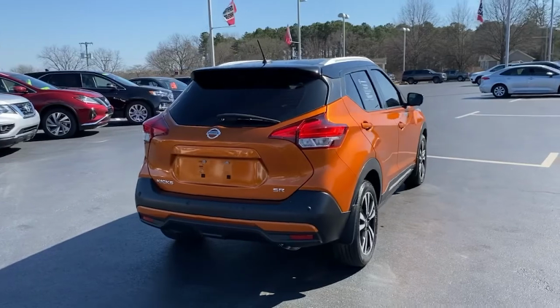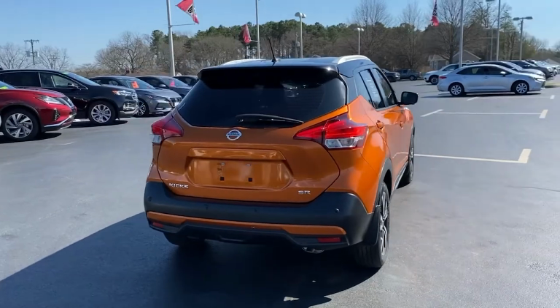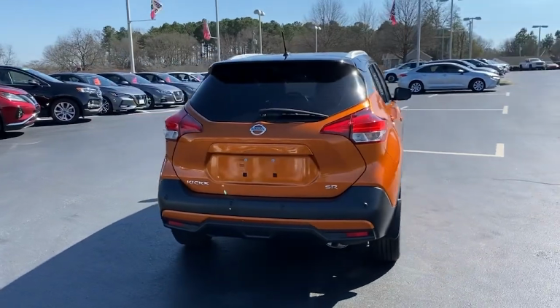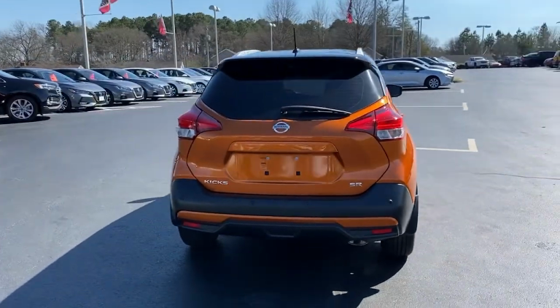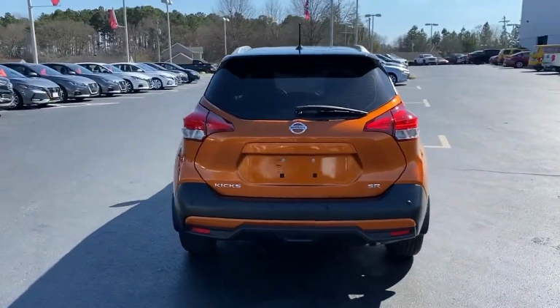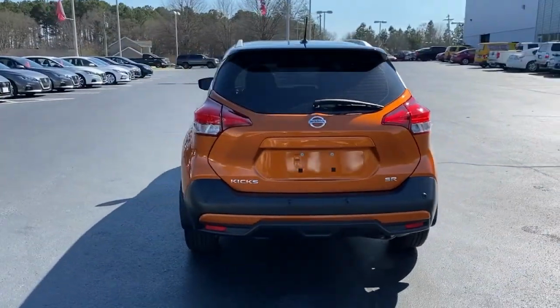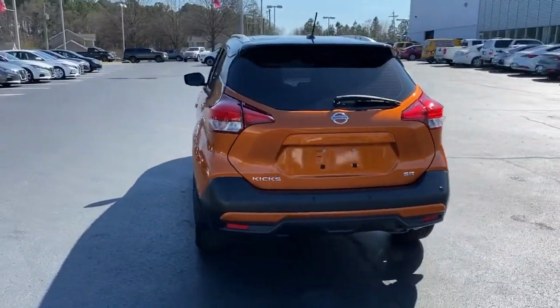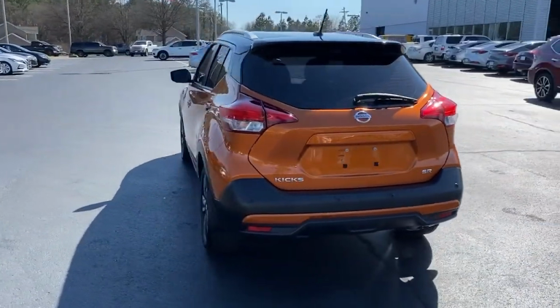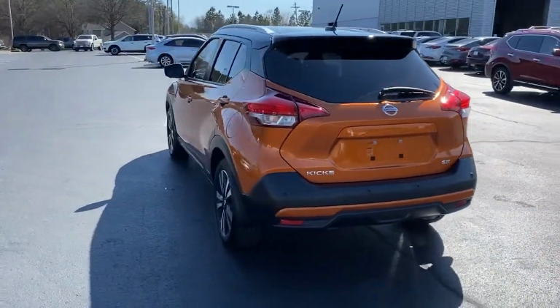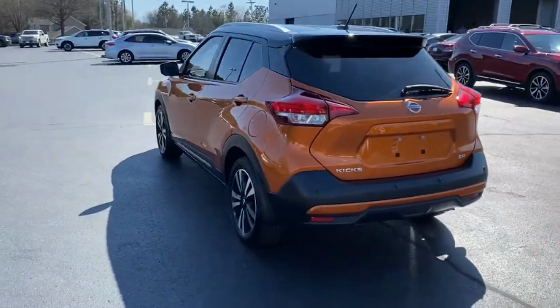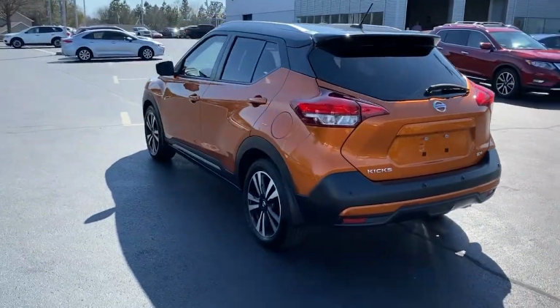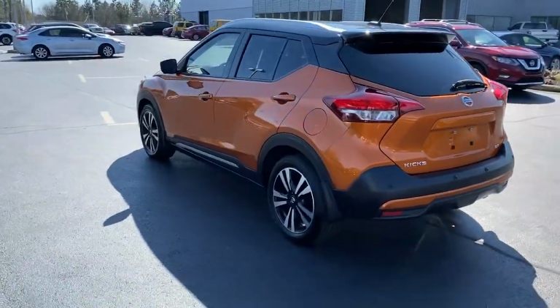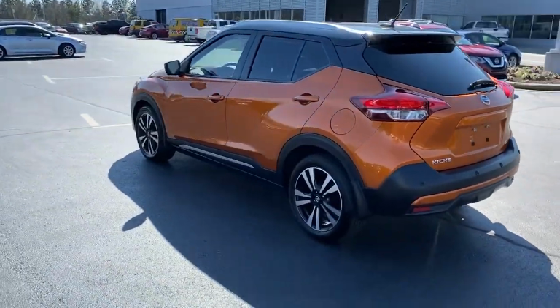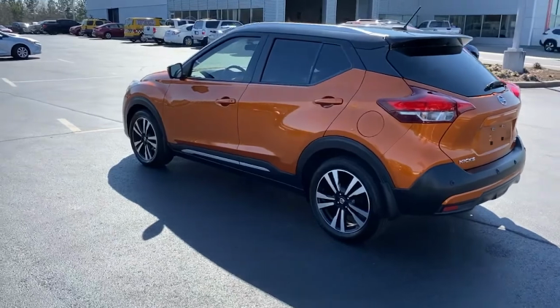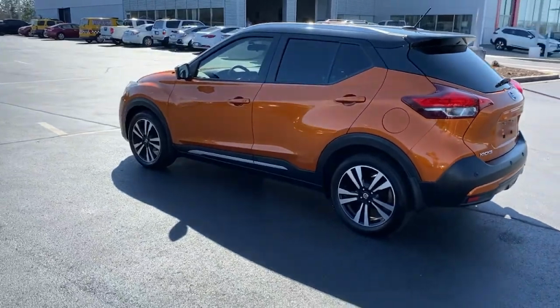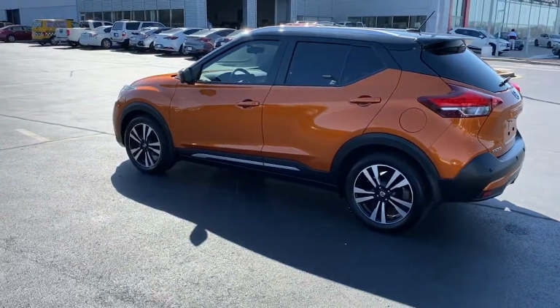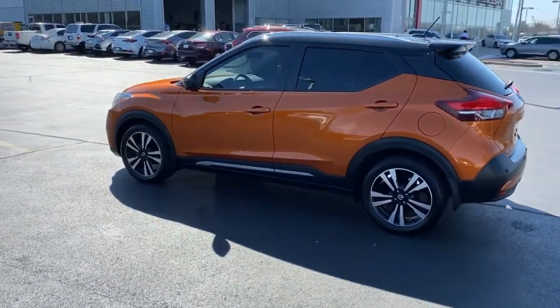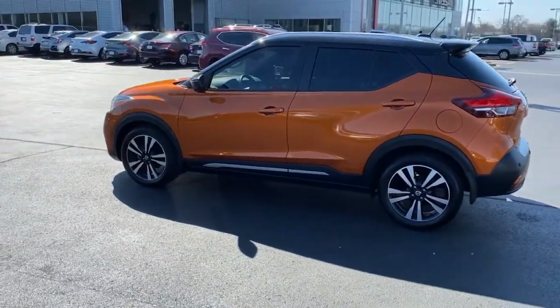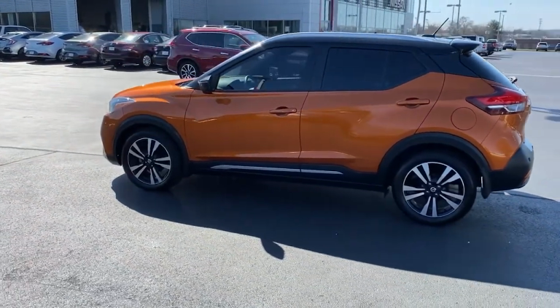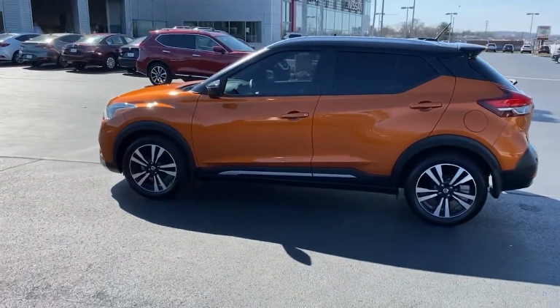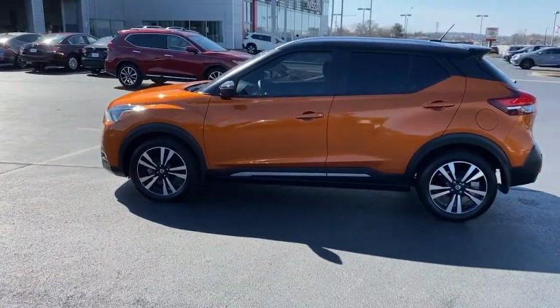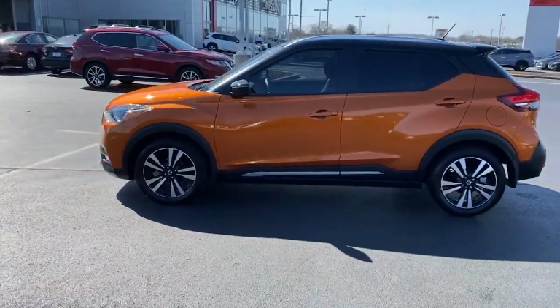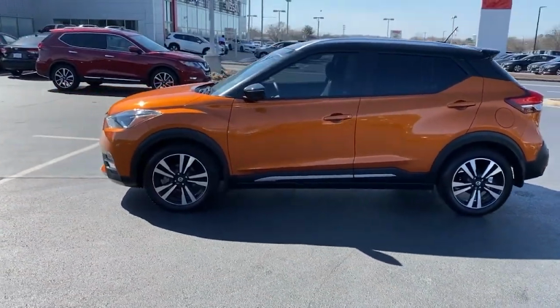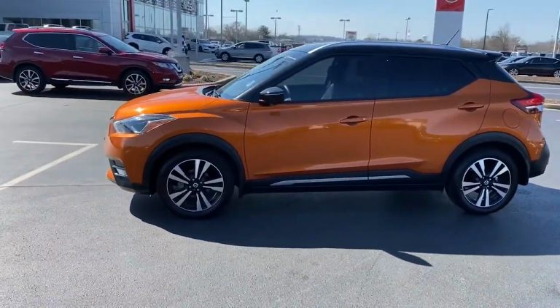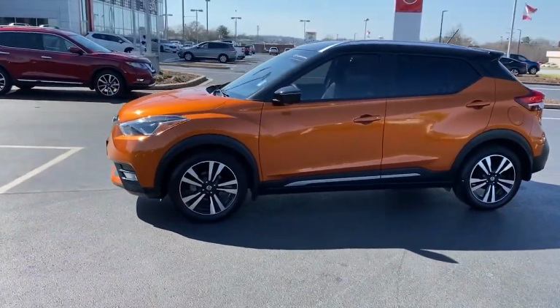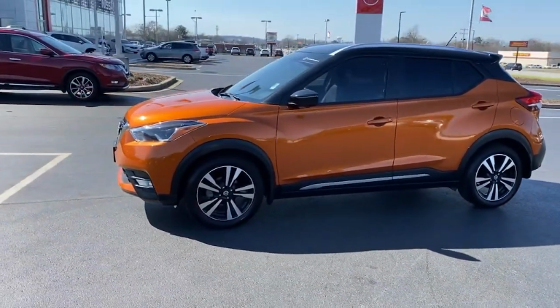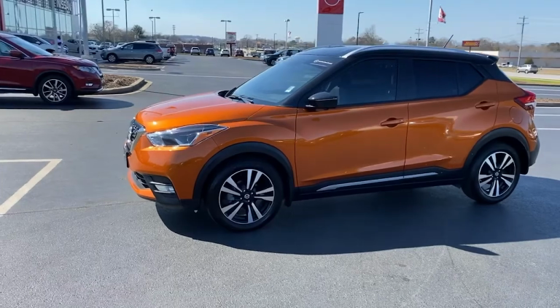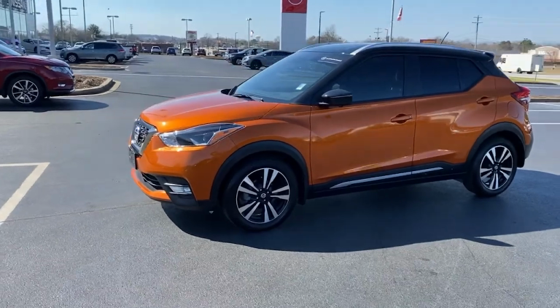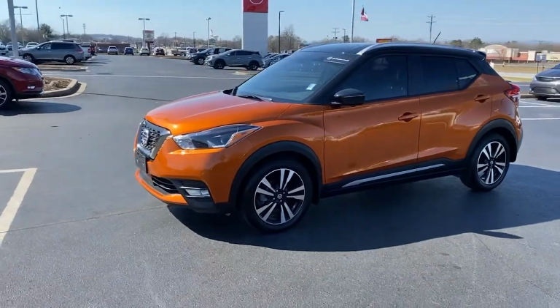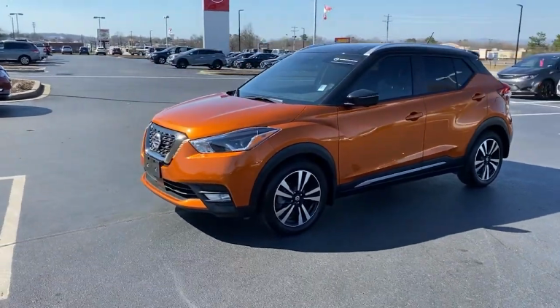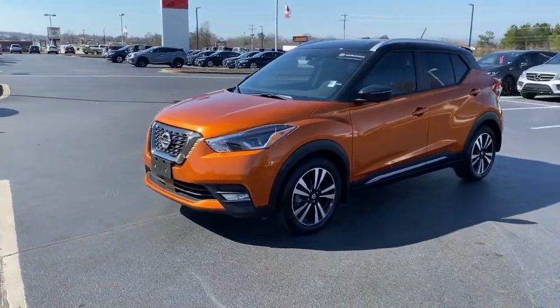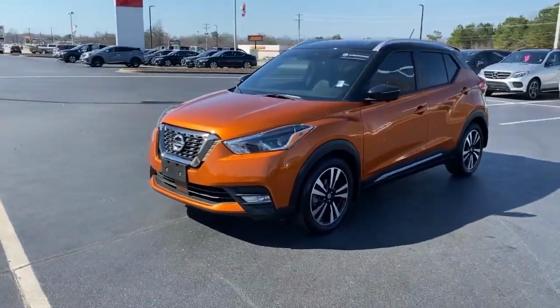Here's a tech-savvy Kicks that knows what you need to make travel fun. From its nimble handling to its roomy interior, trendy style and touchscreen infotainment, this snazzy small SUV offers larger-than-life value.